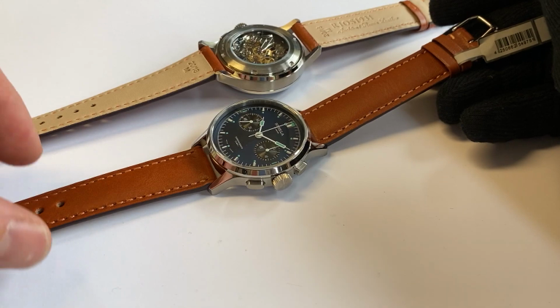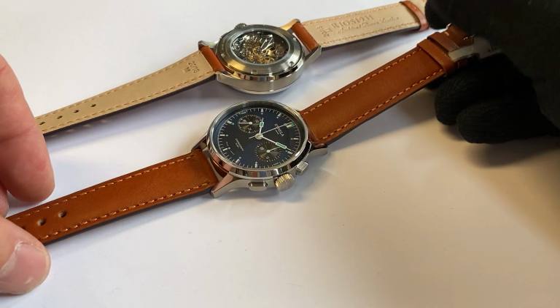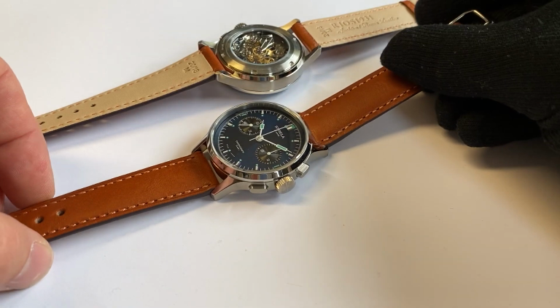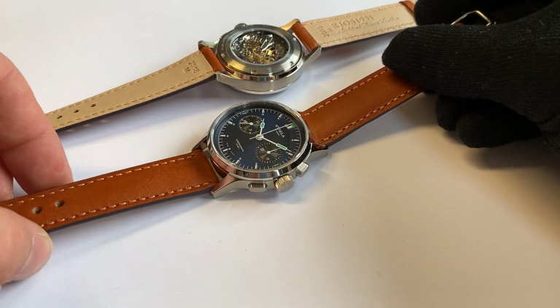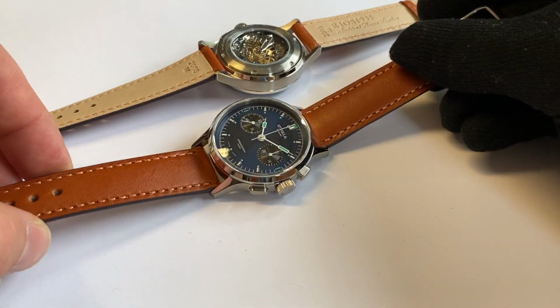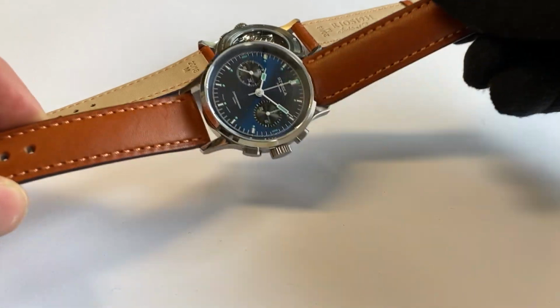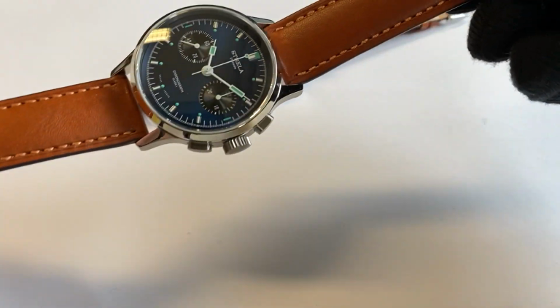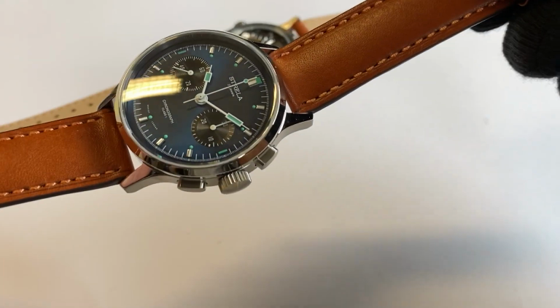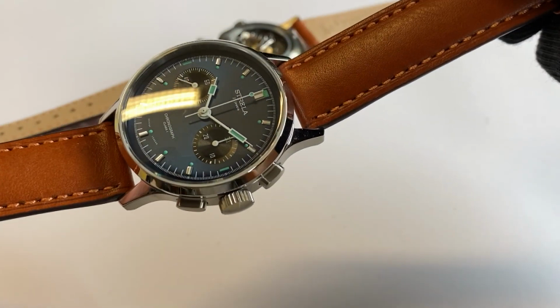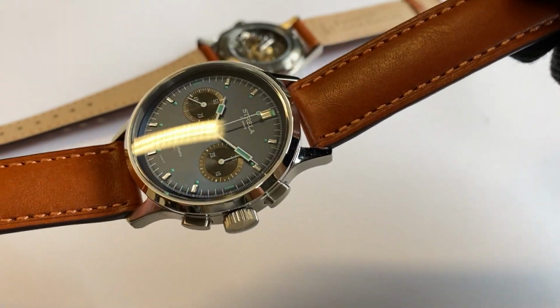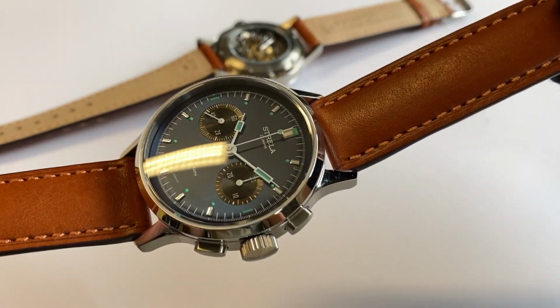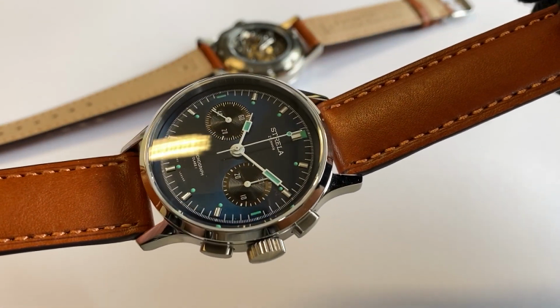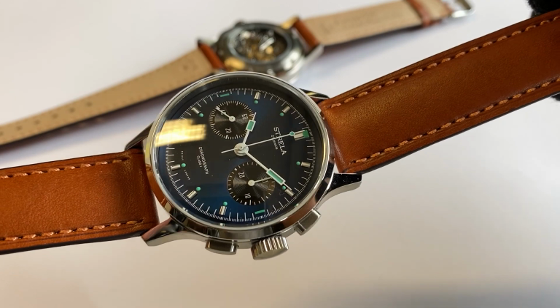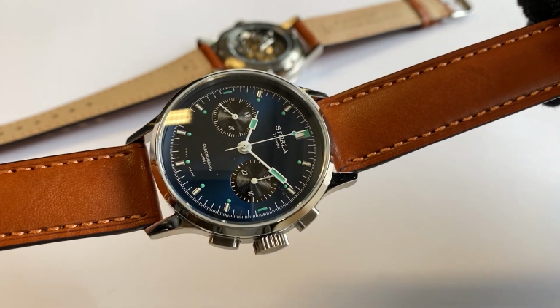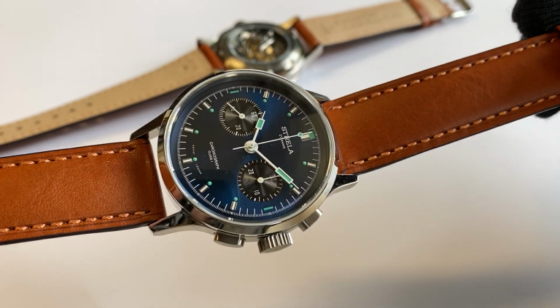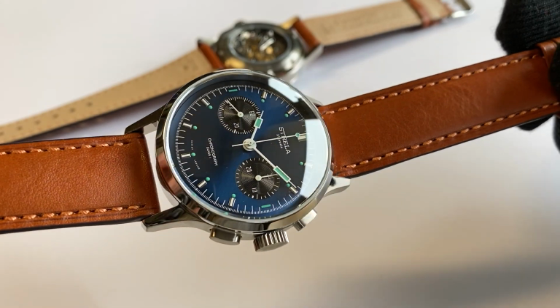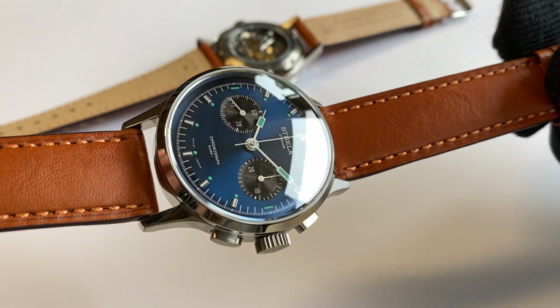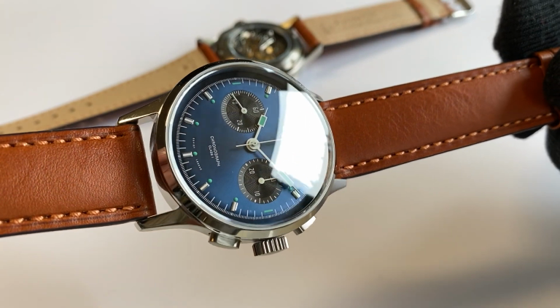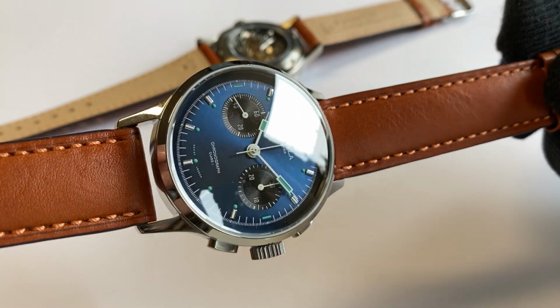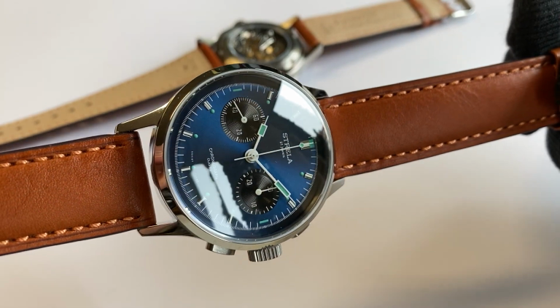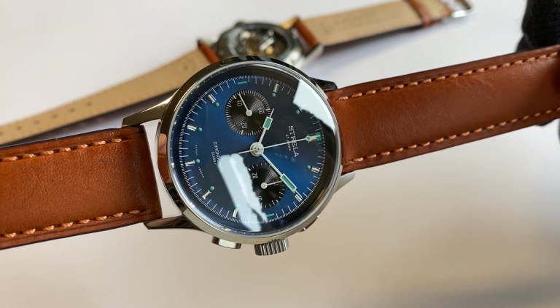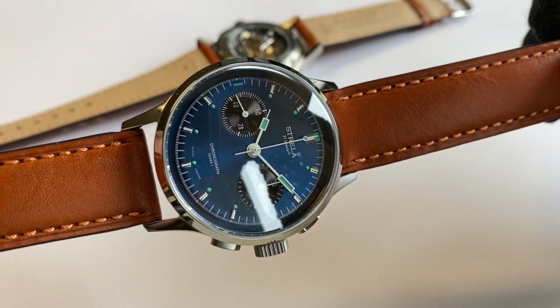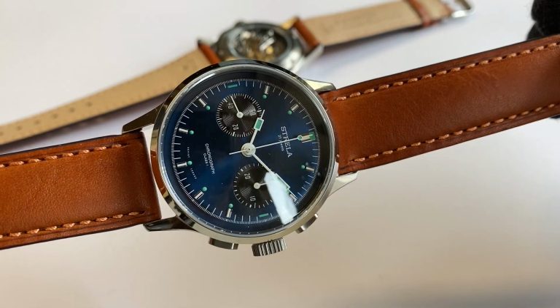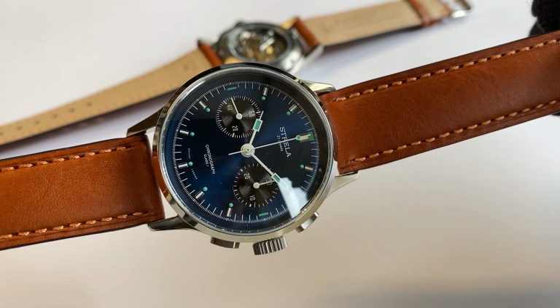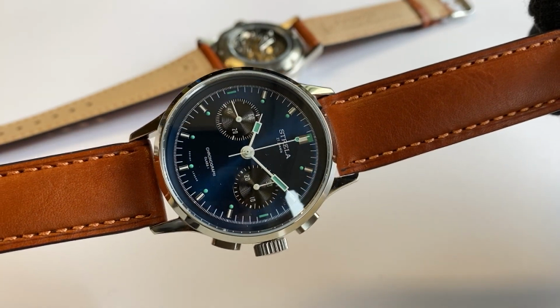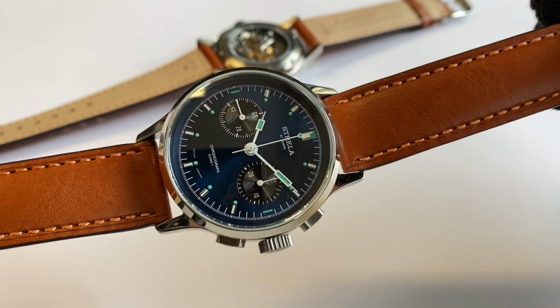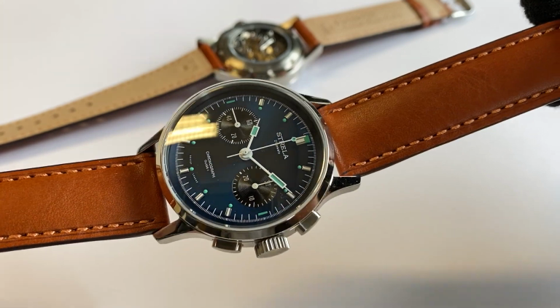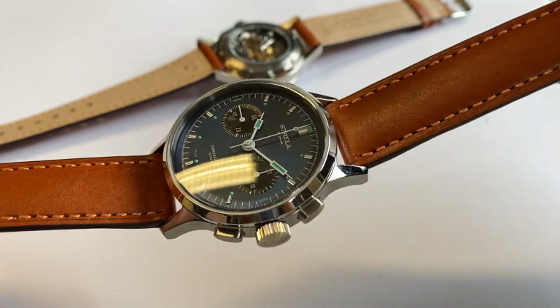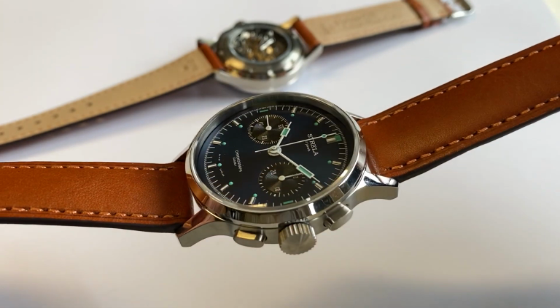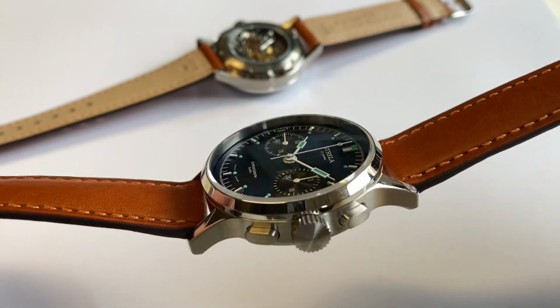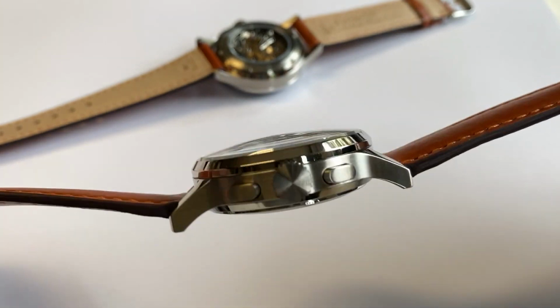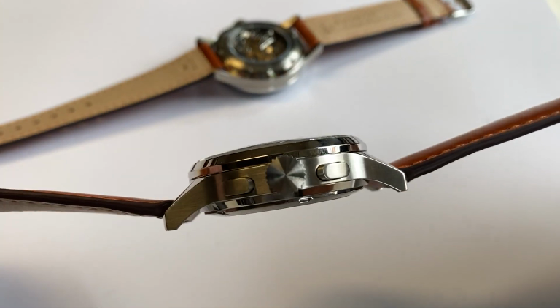Hello again. I'm very happy to show you today the all-new Strela Chronograph with blue dial, 40 millimeter diameter, stainless steel case.